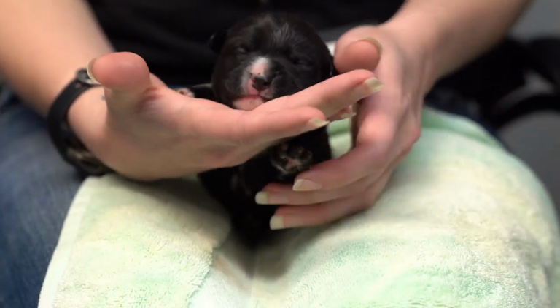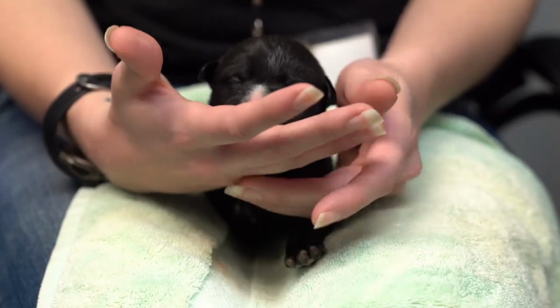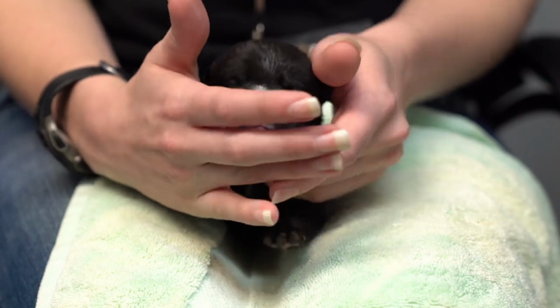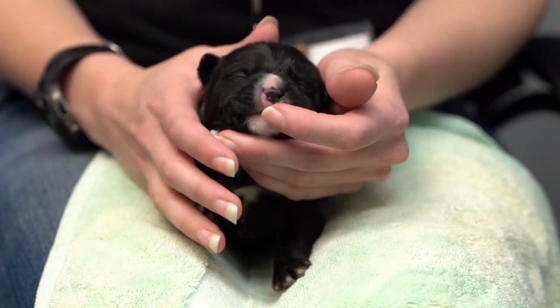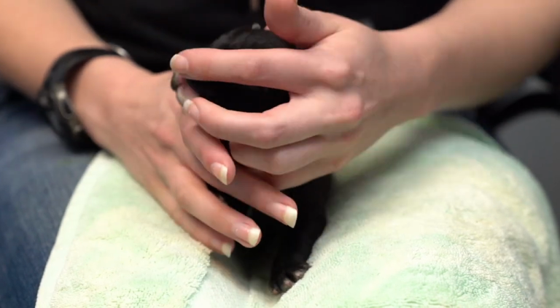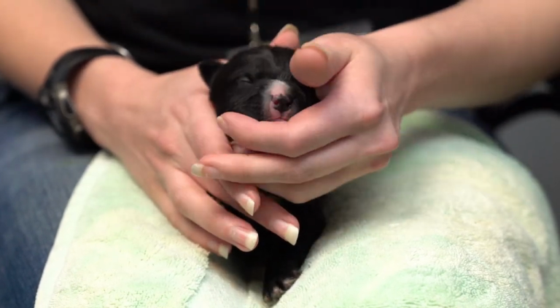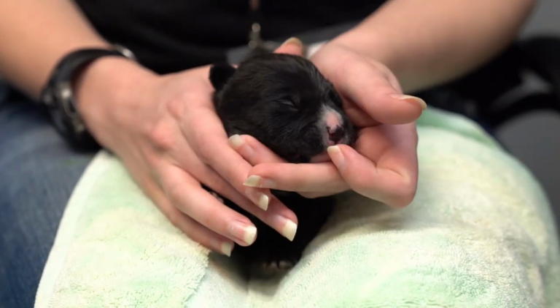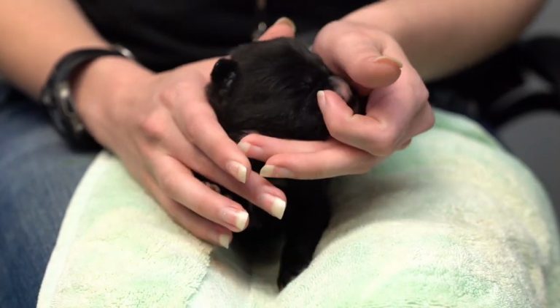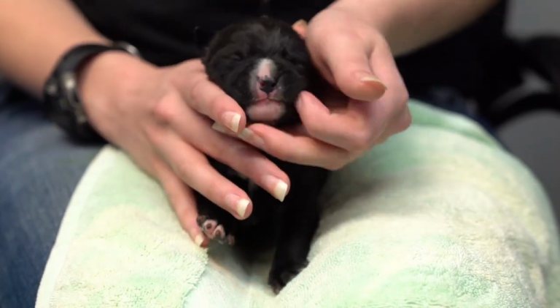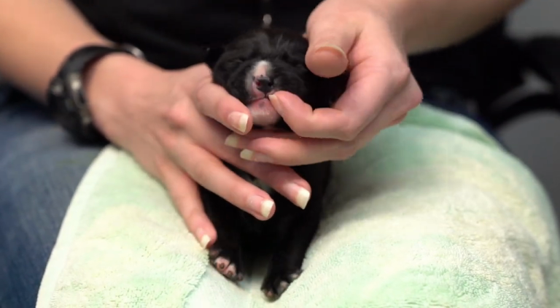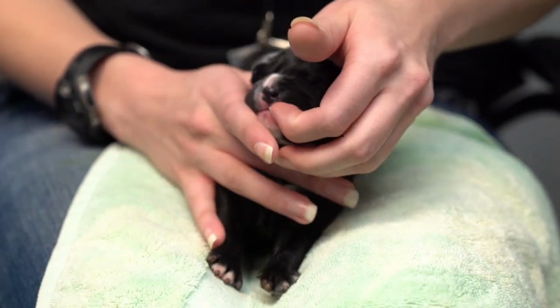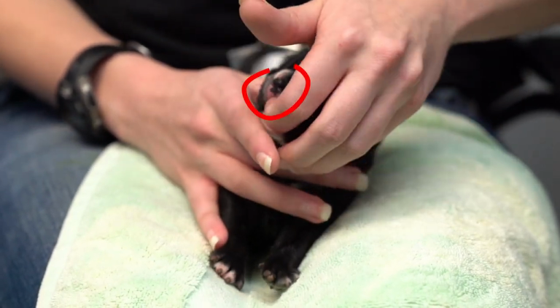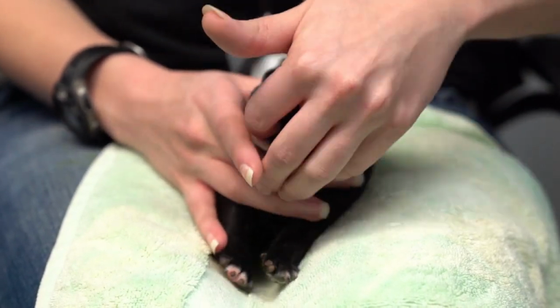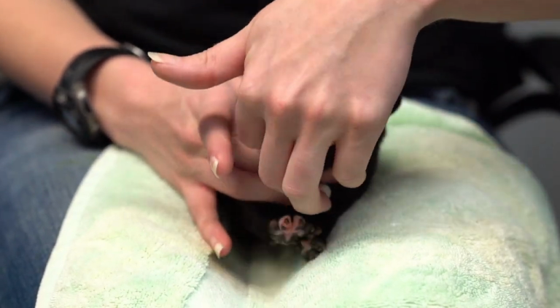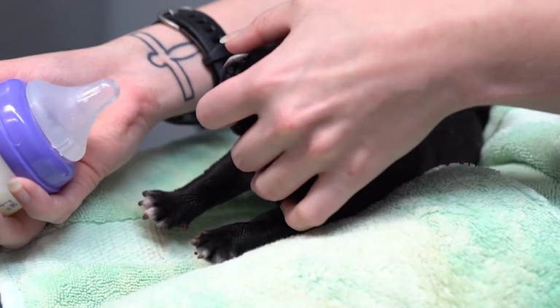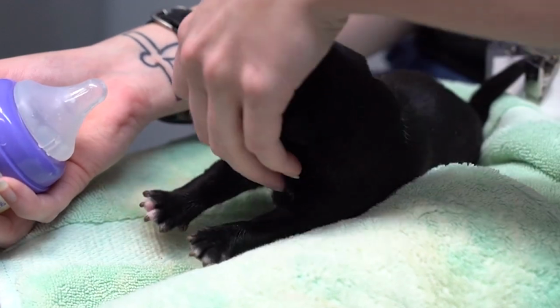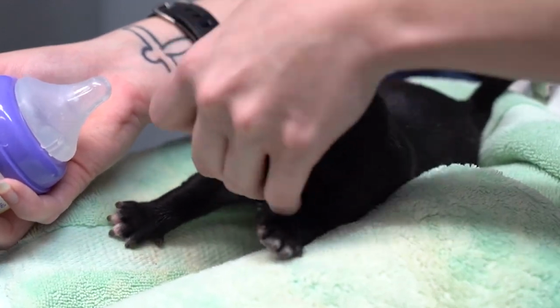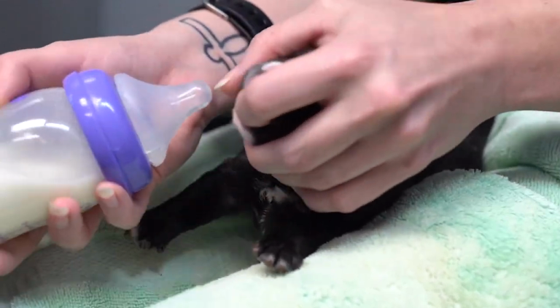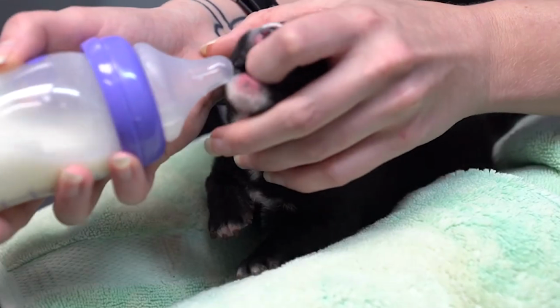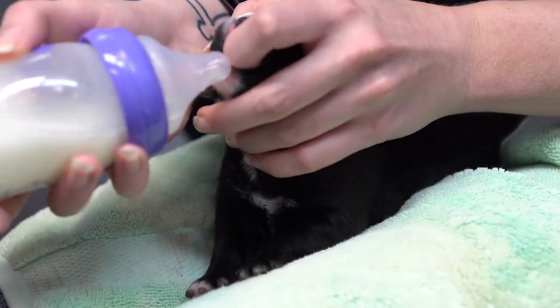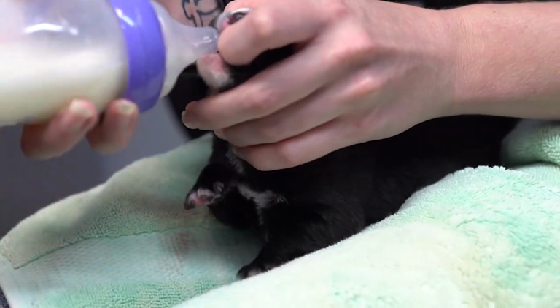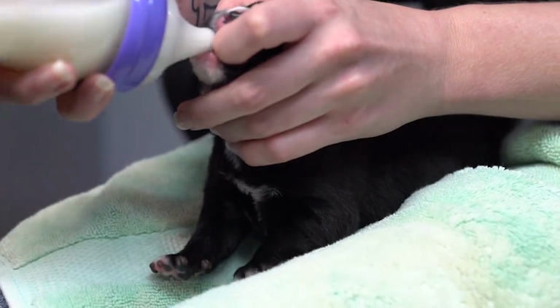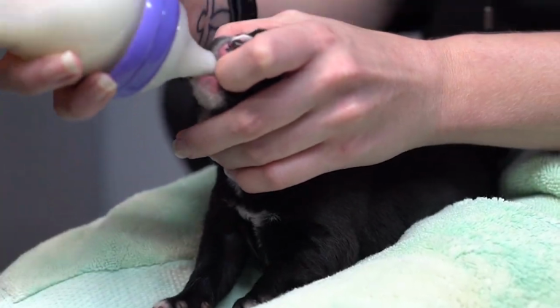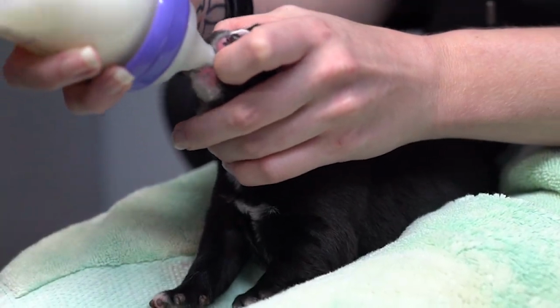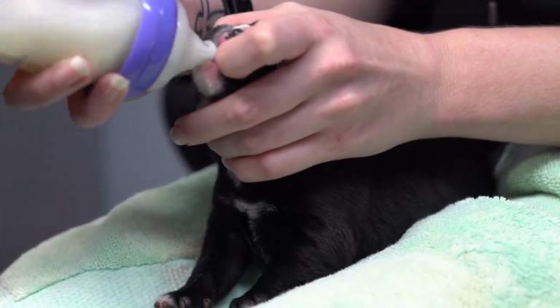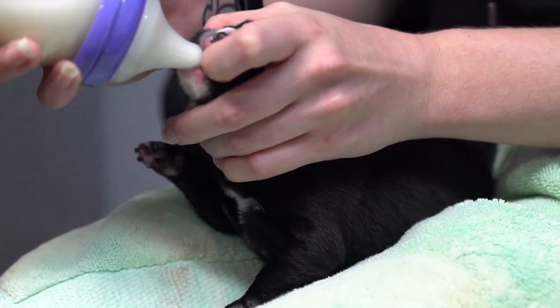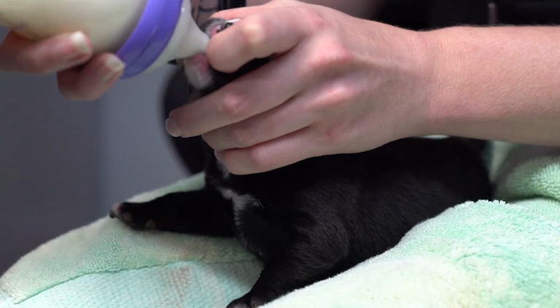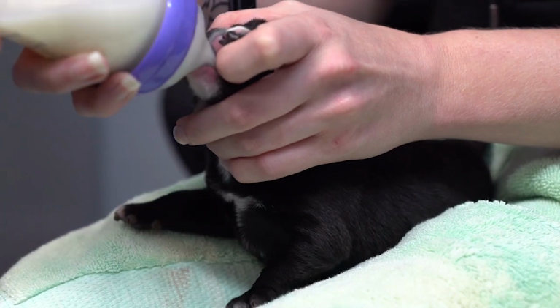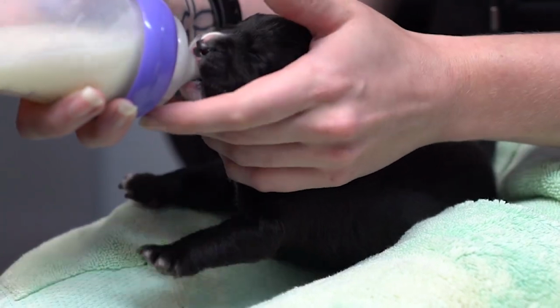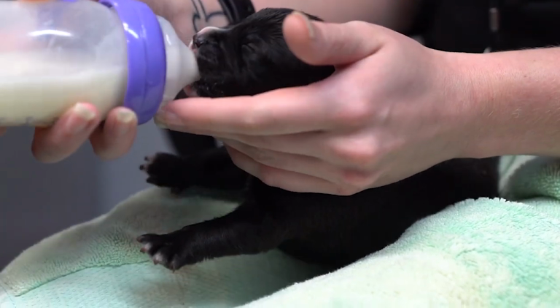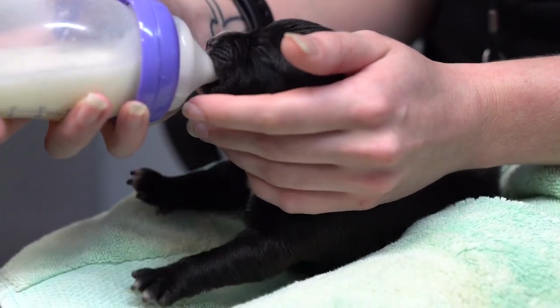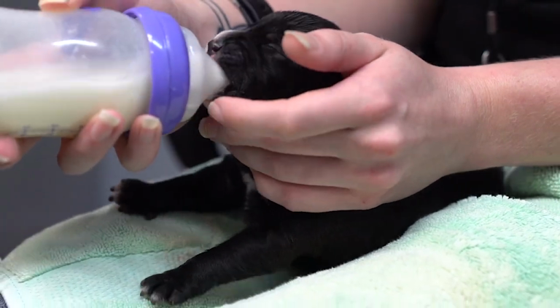Take out the baby and place your finger near its mouth so that it begins to nurse on your finger. As the bottle baby is nursing, guide the nipple of the bottle into their mouth. Replace your finger with the nipple.